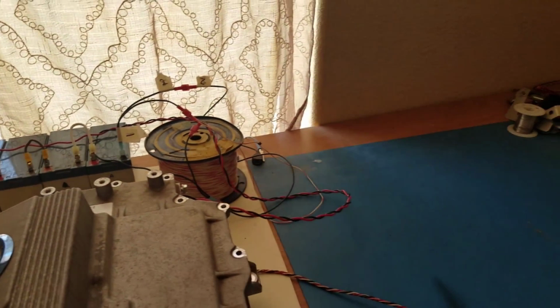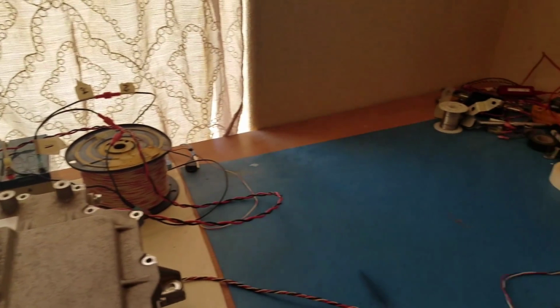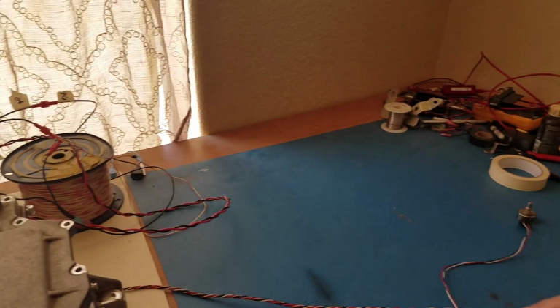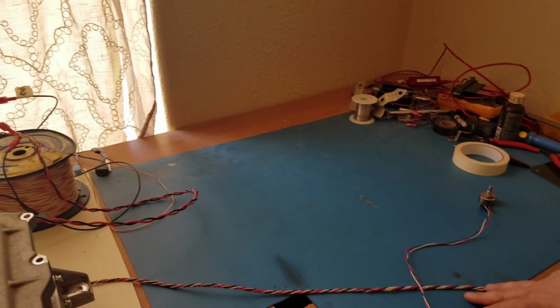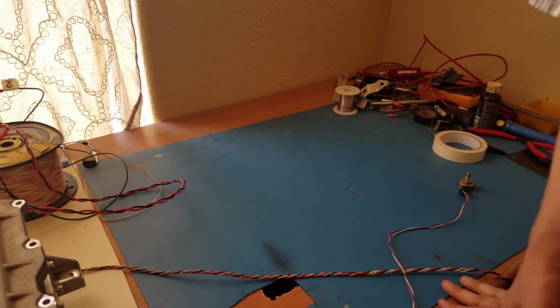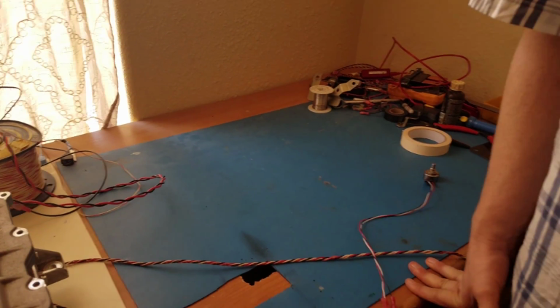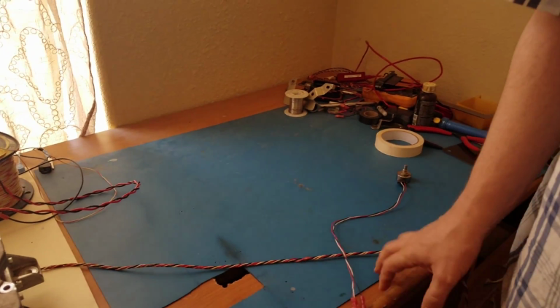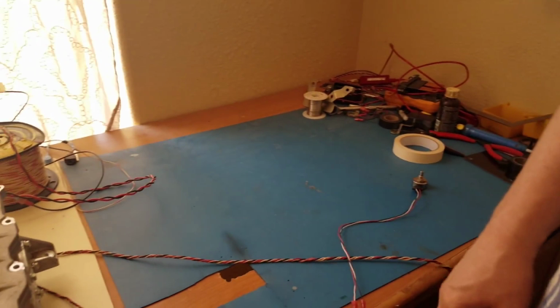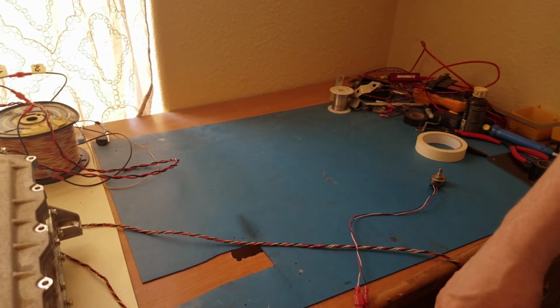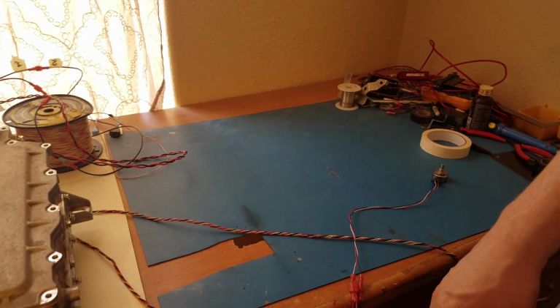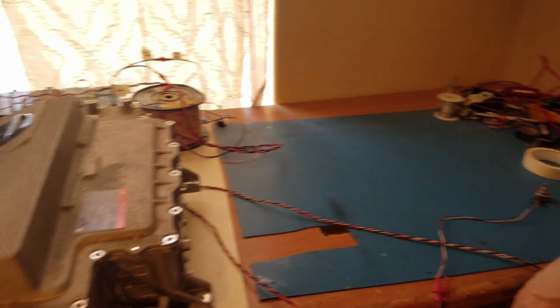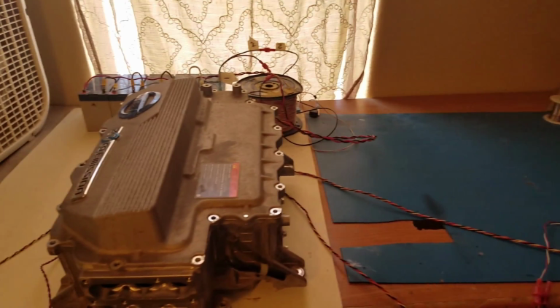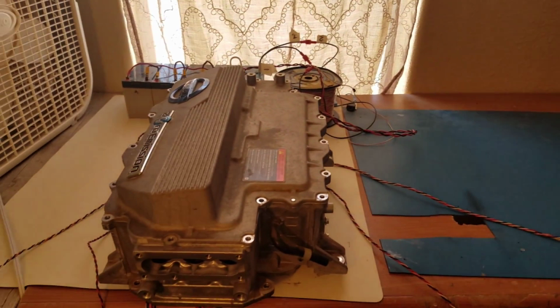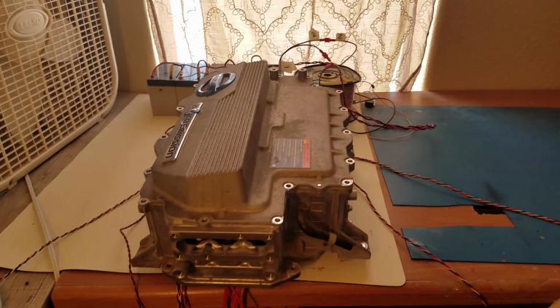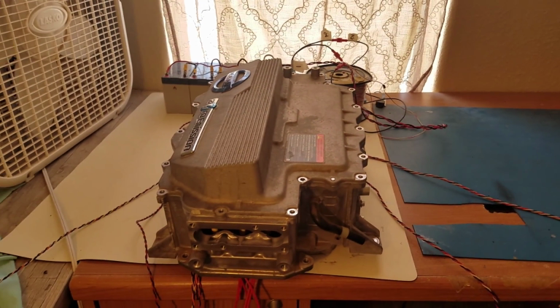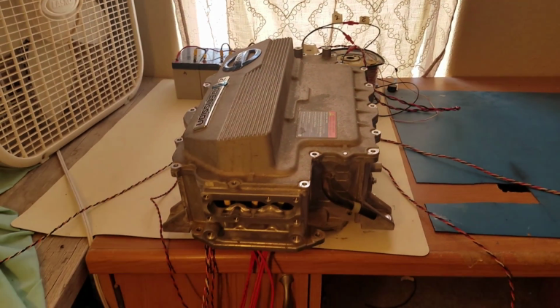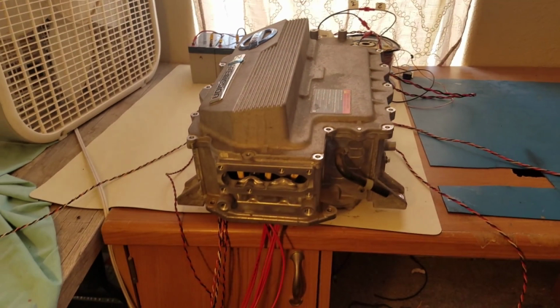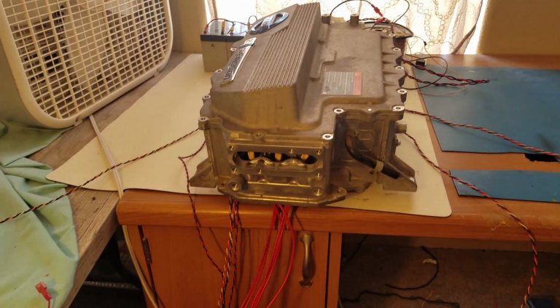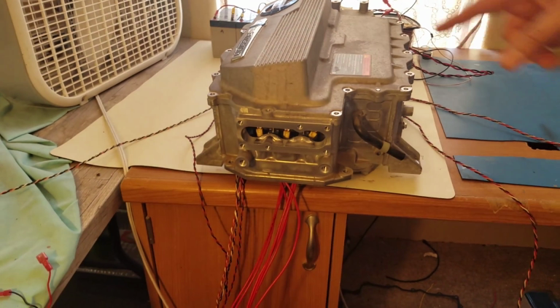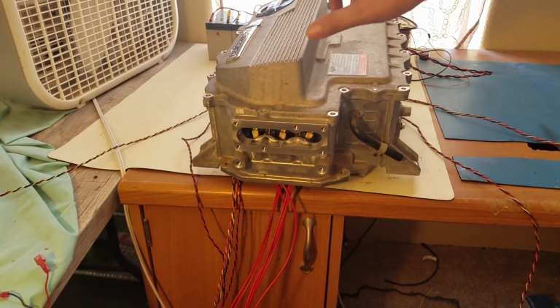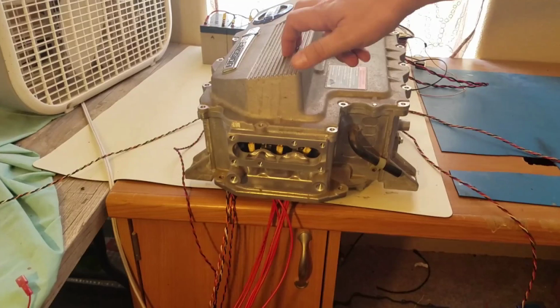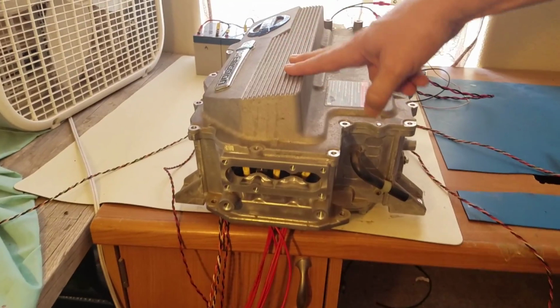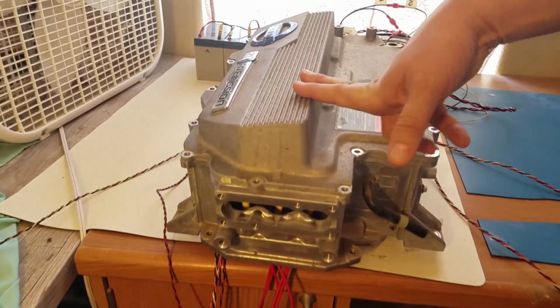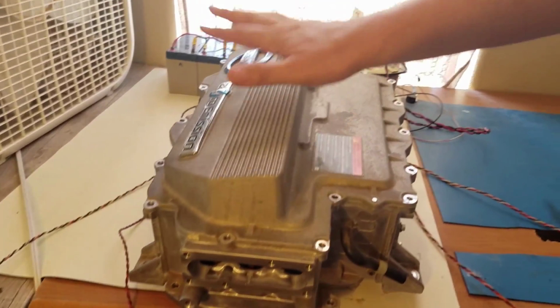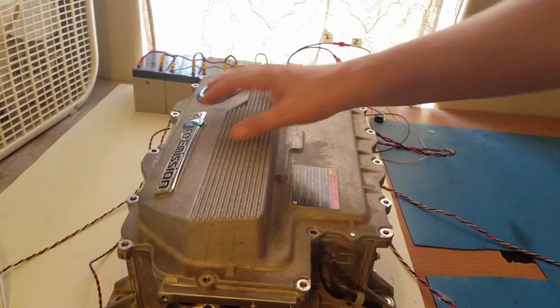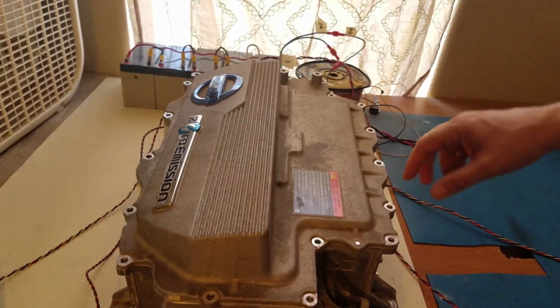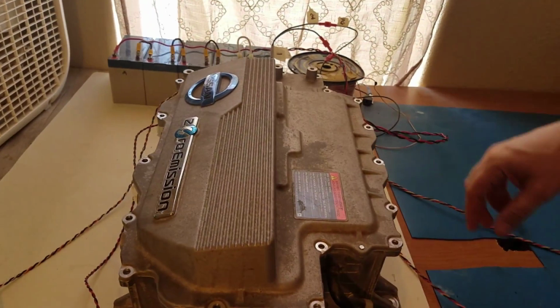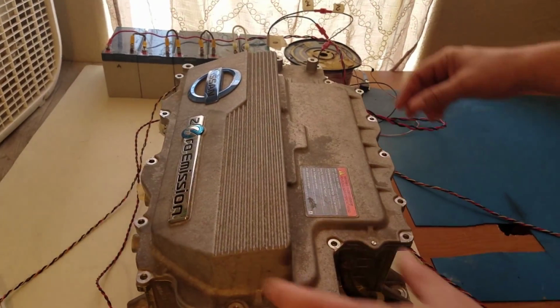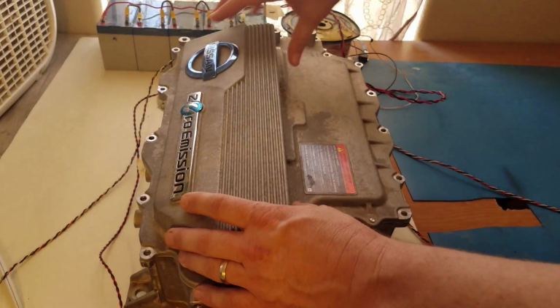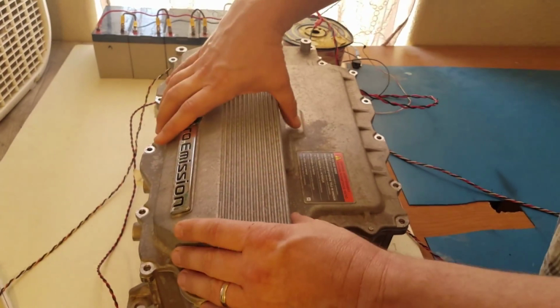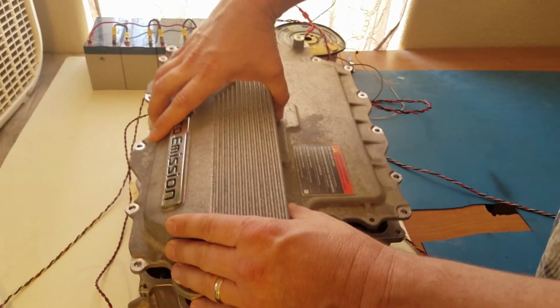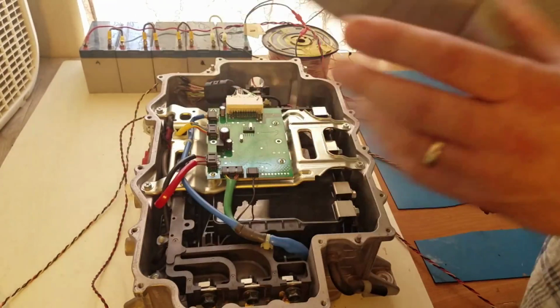We finally got the 2011 and 2012 control board replacement tested out. Here's the controller with the case on, and here's what it looks like with the case off — that's the board.